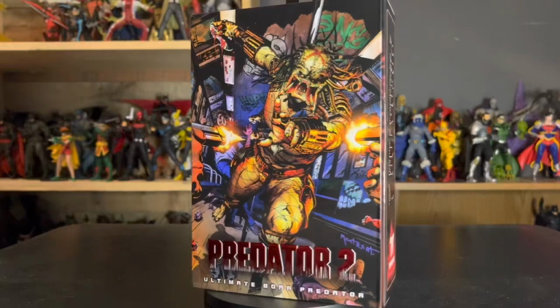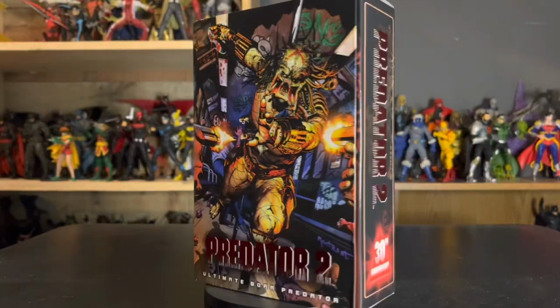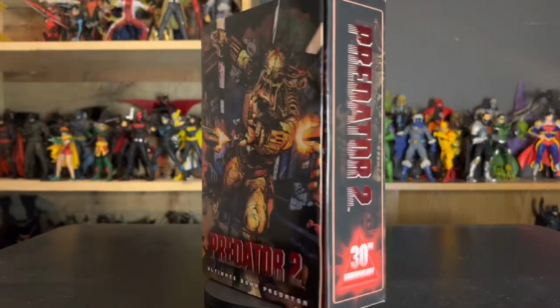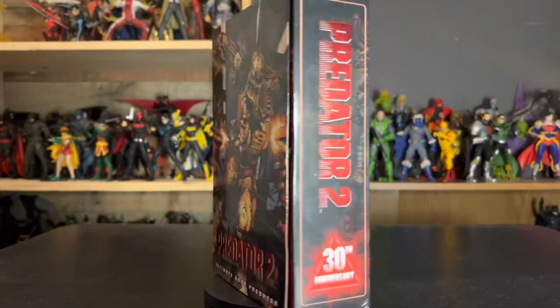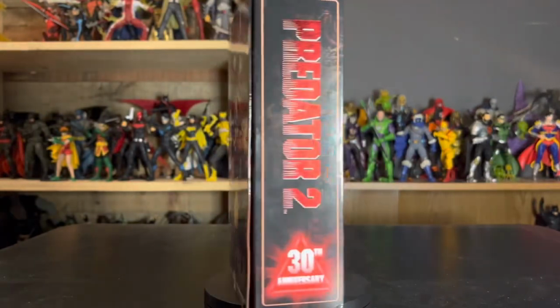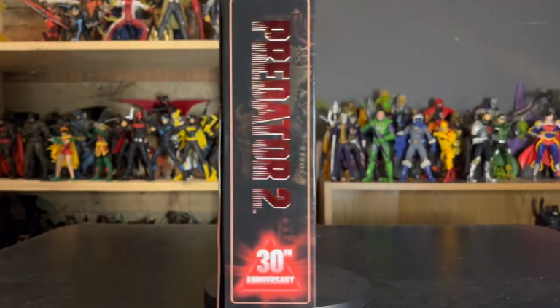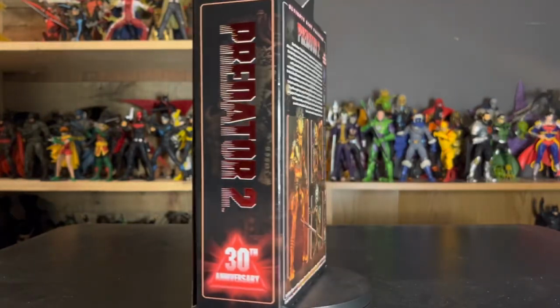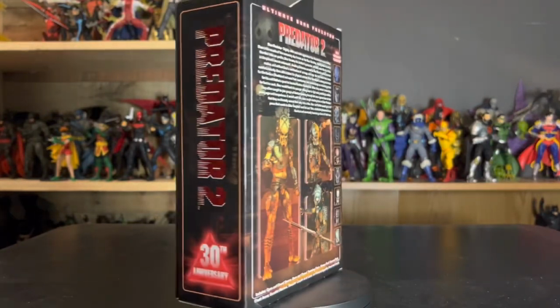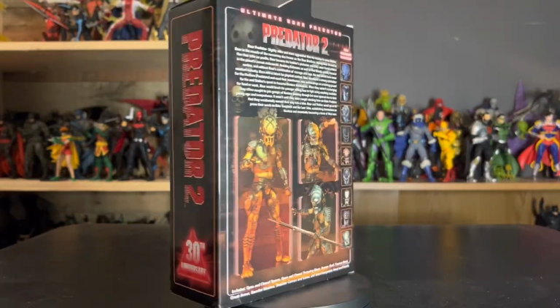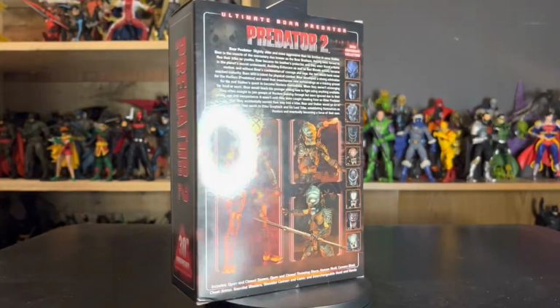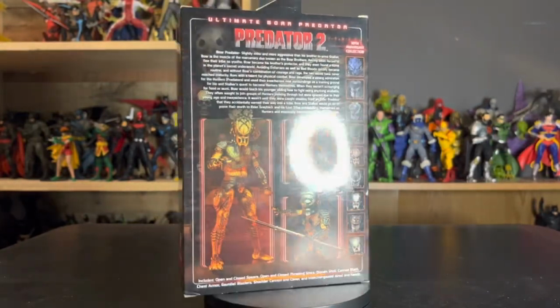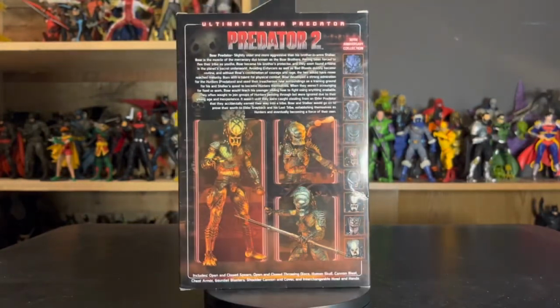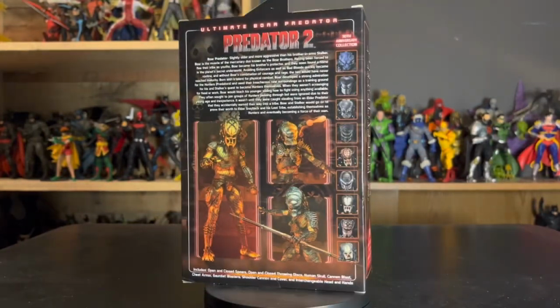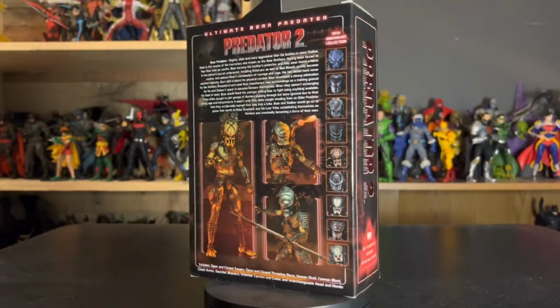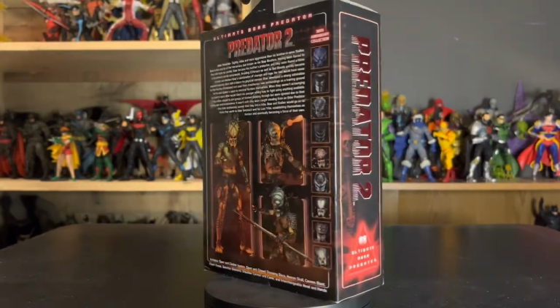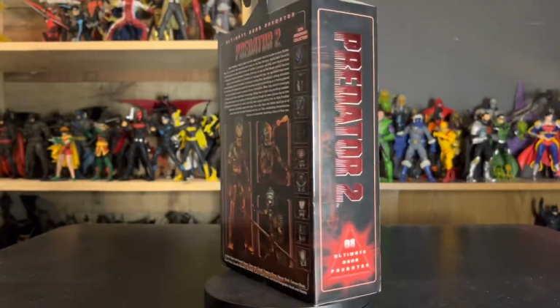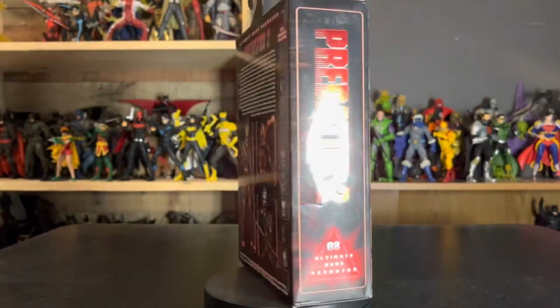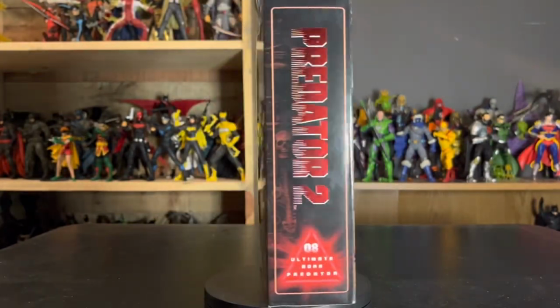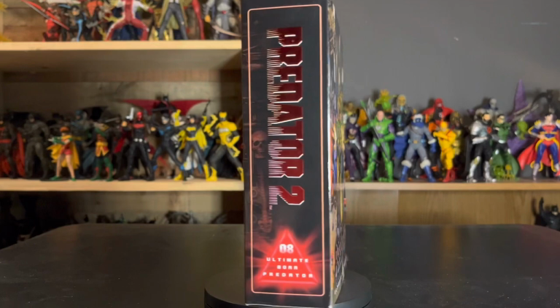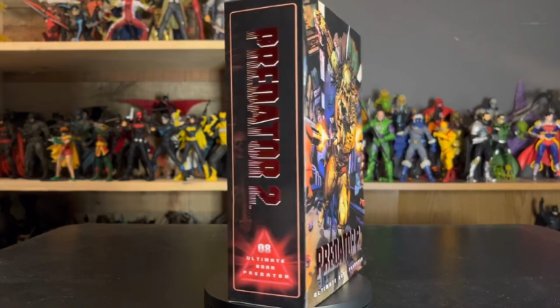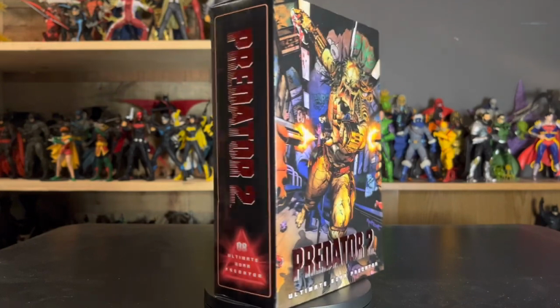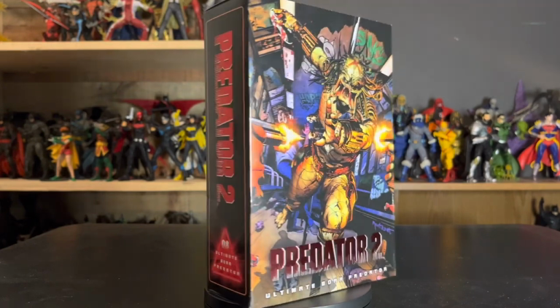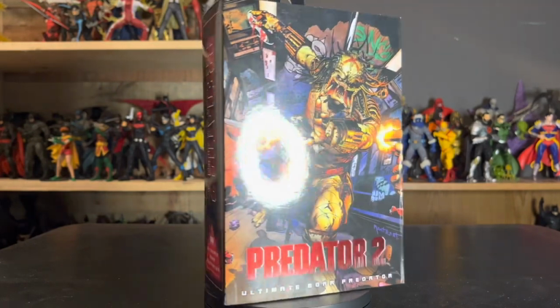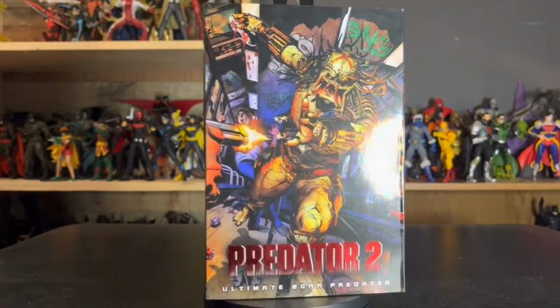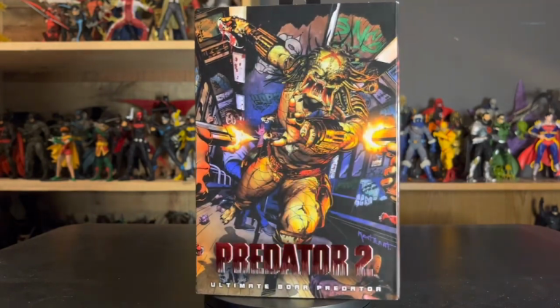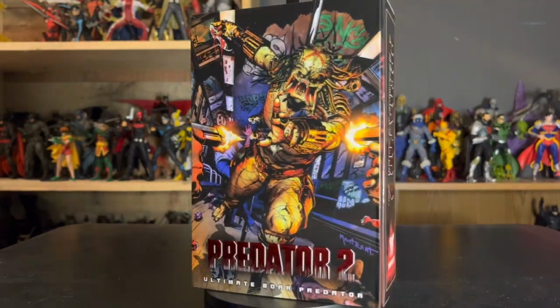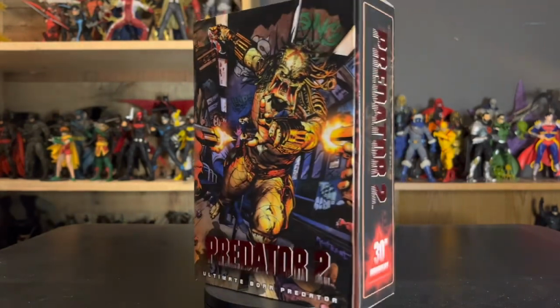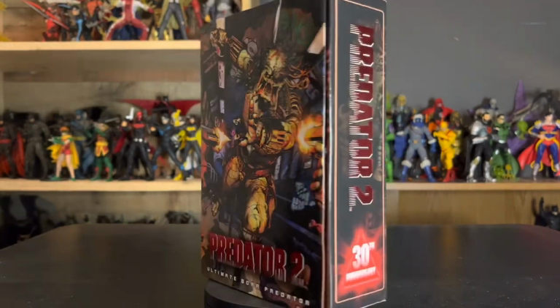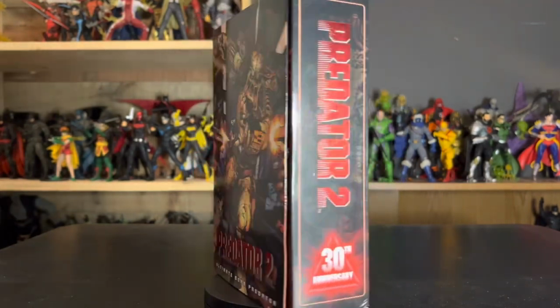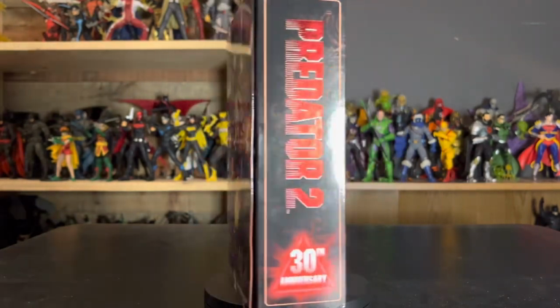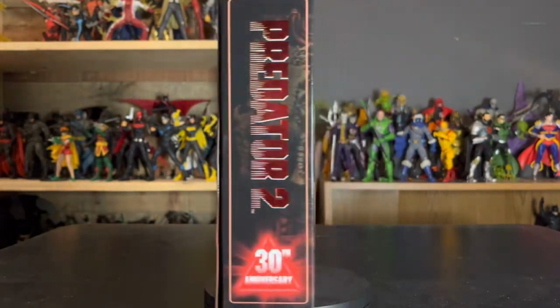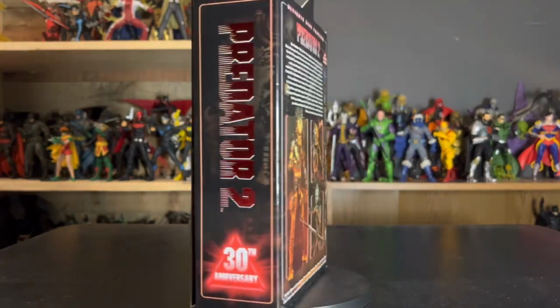Hey guys, today in this review we are taking a look at another Predator 2 NECA figure, and up on the docket today we have the Ultimate Boar Predator.